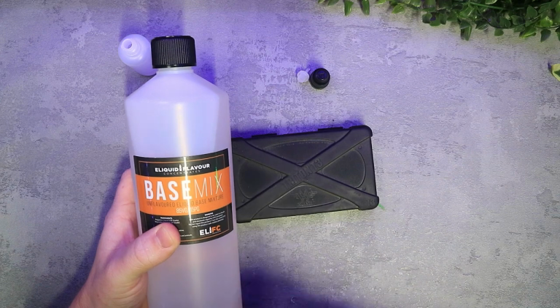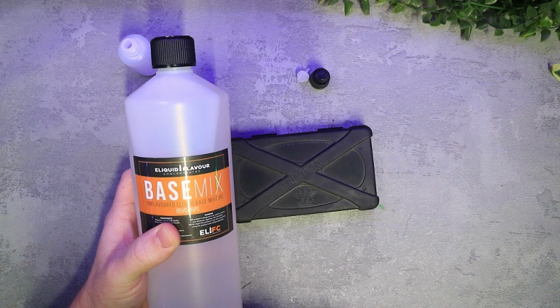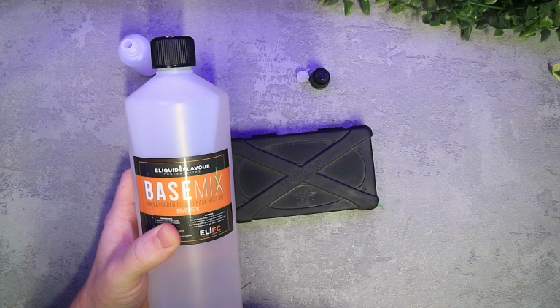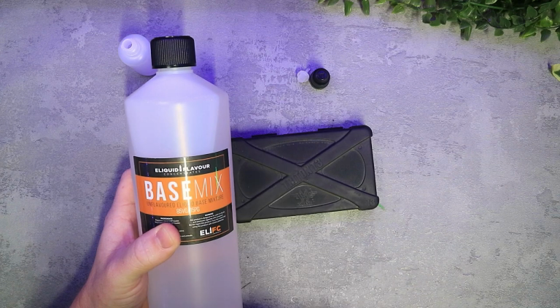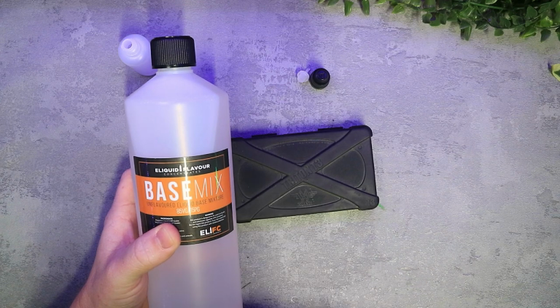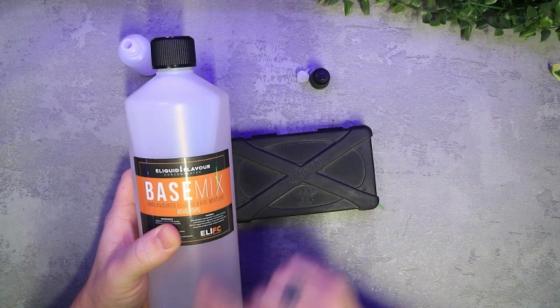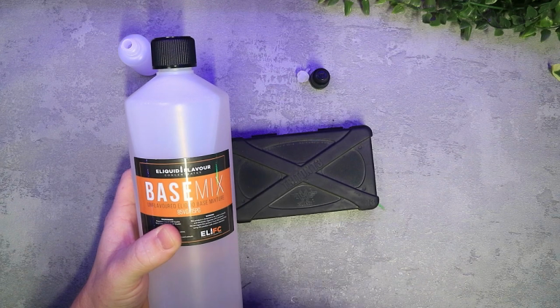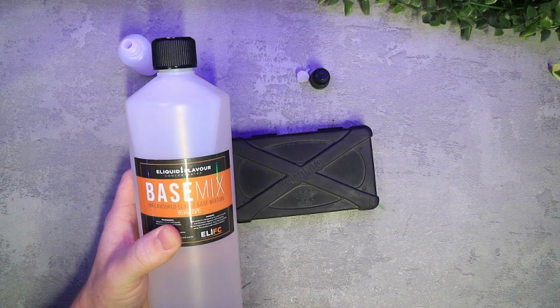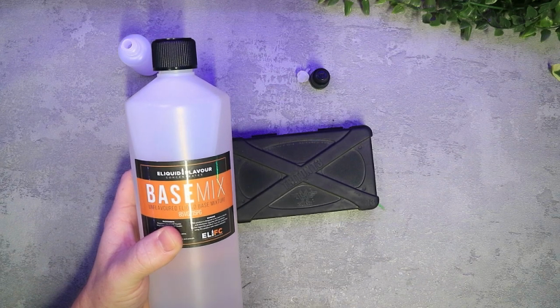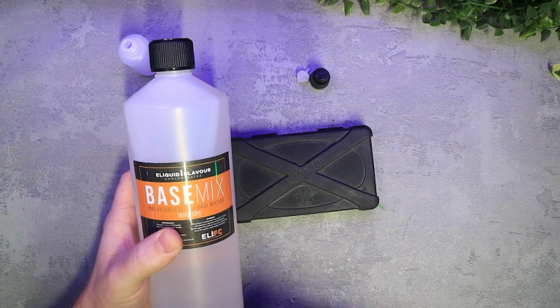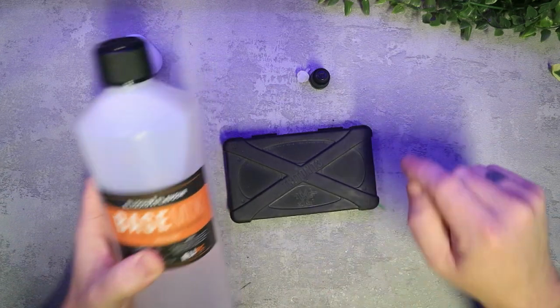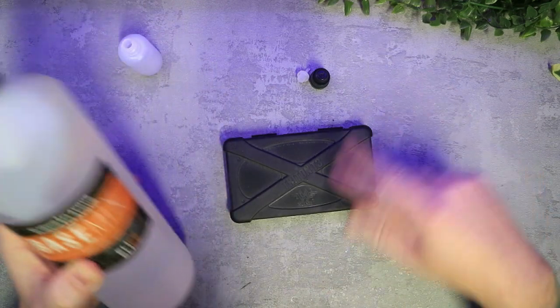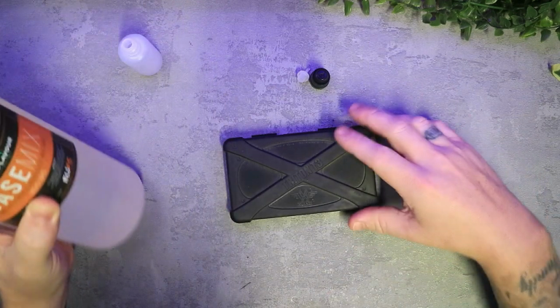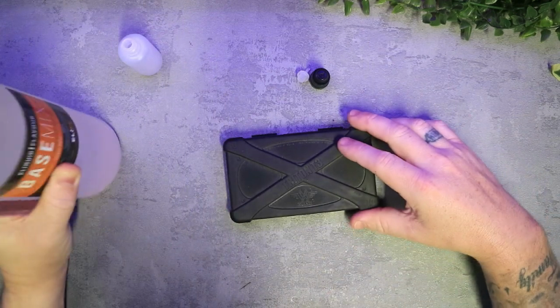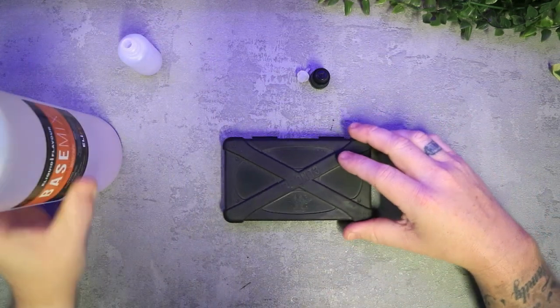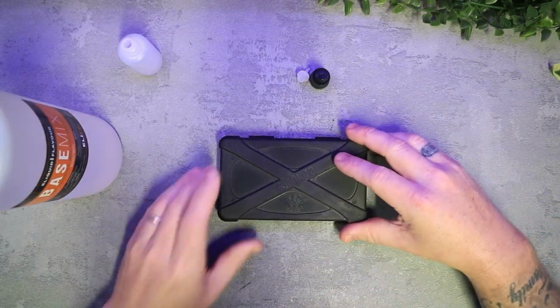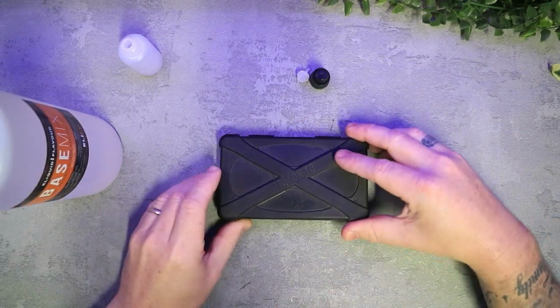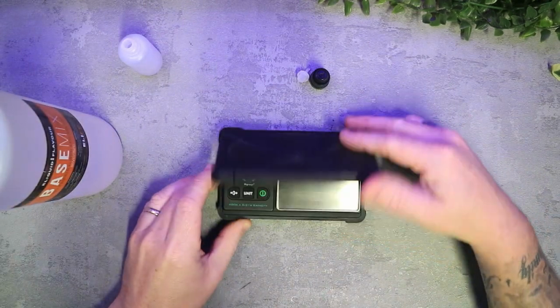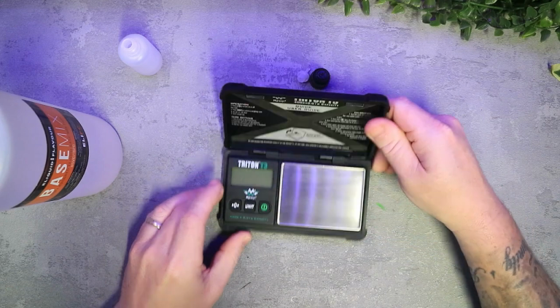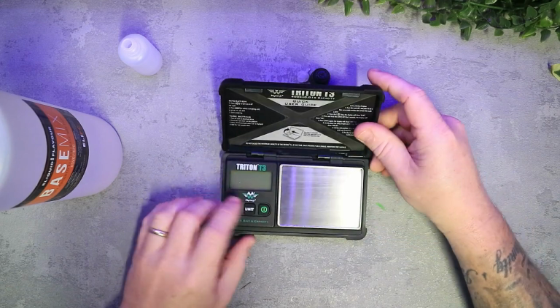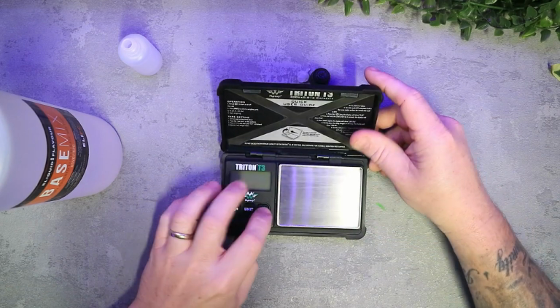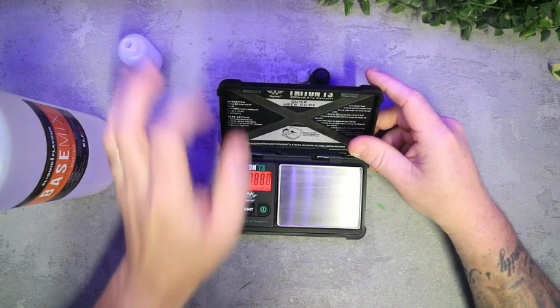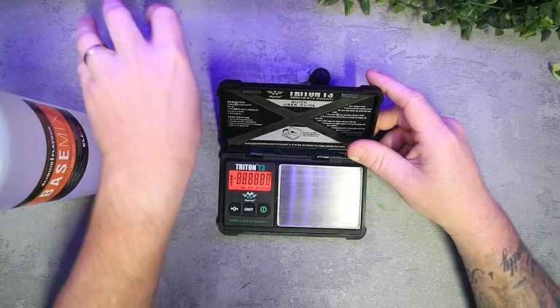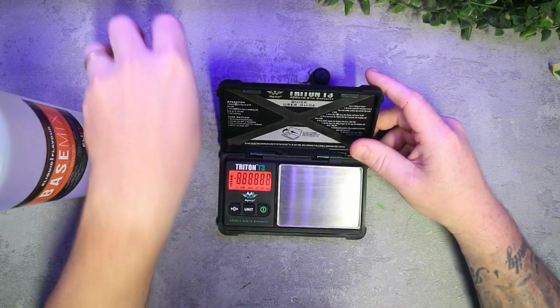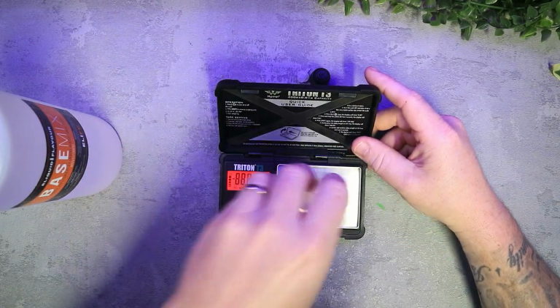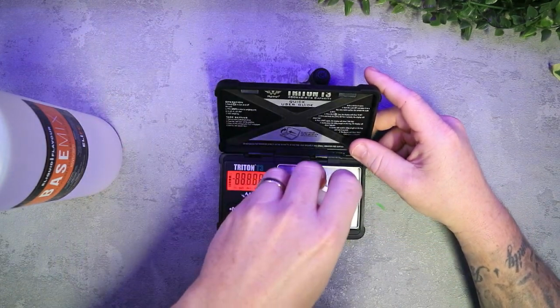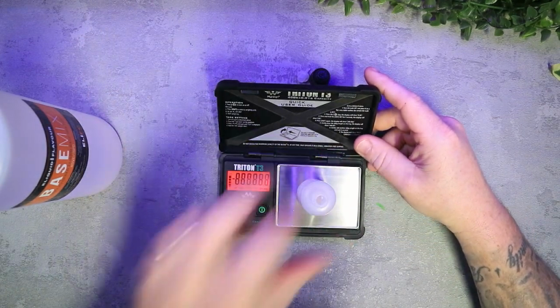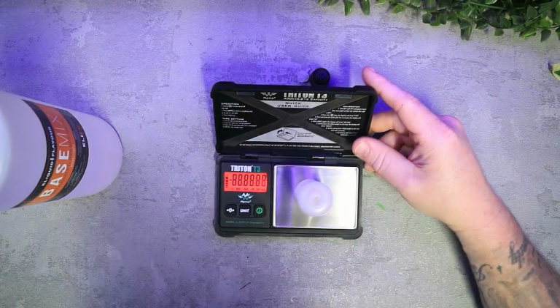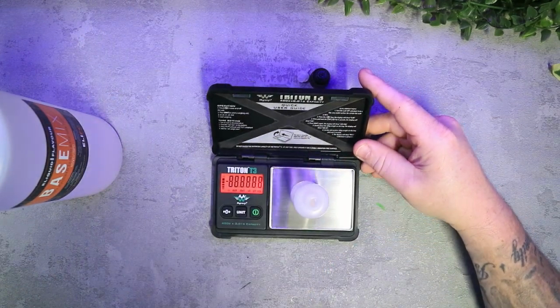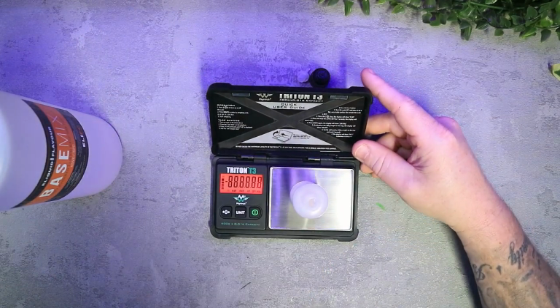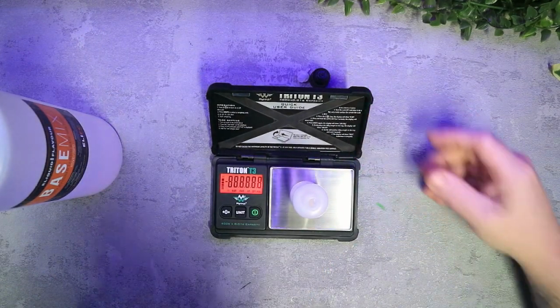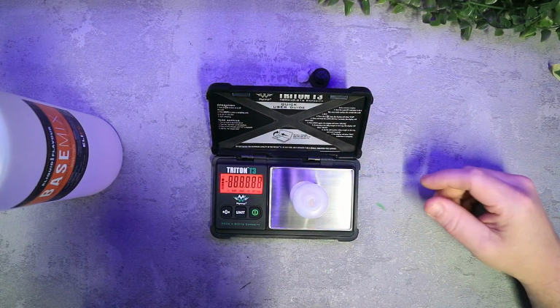I'll be using an 85% VG base mix. The reason for that is by the time I've added my nicotine and my different flavourings, it will bump up to more like a 70/30, which is where I like it.